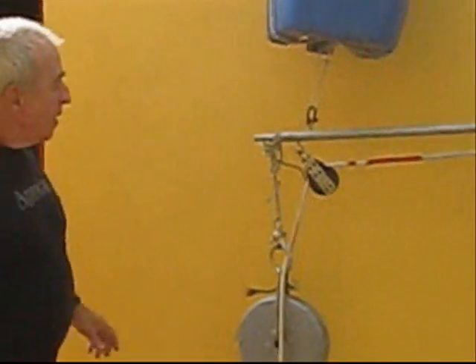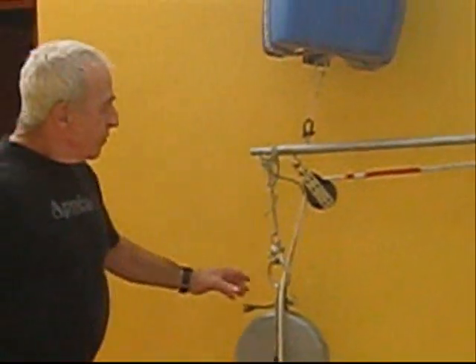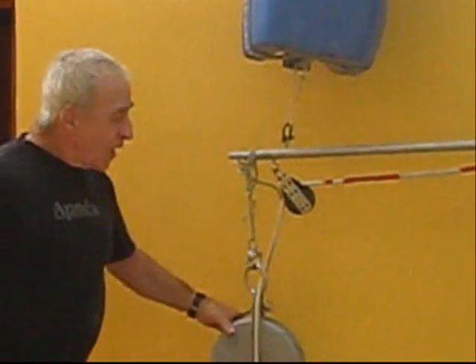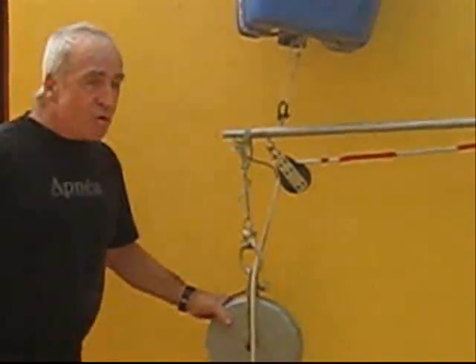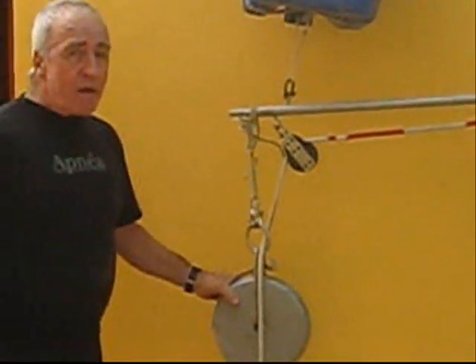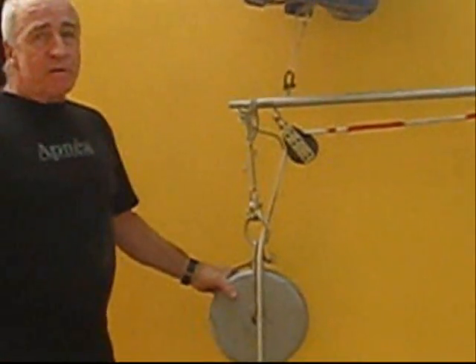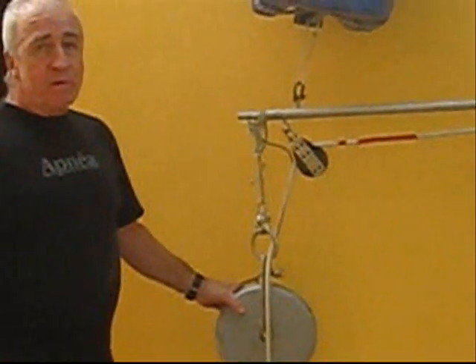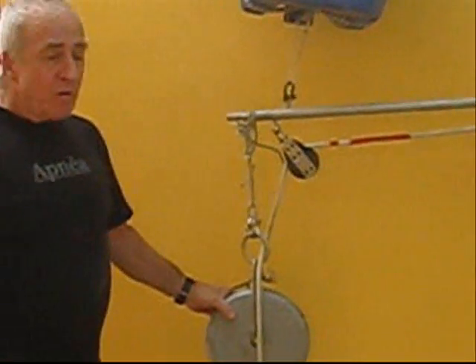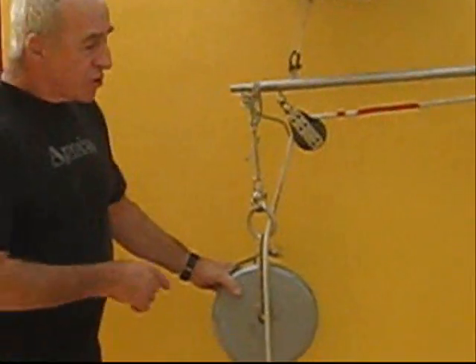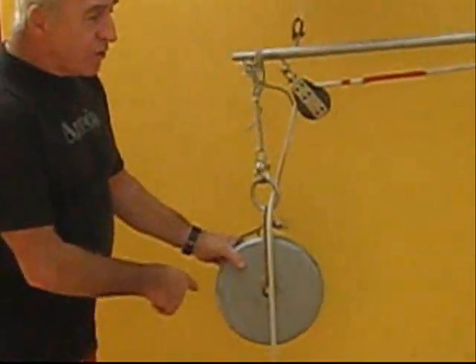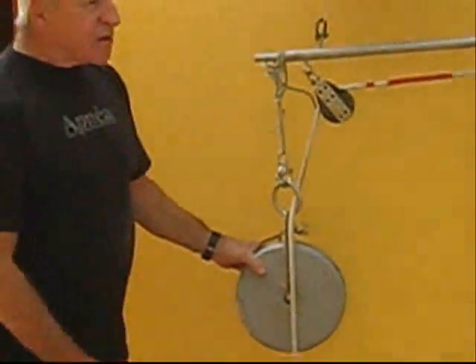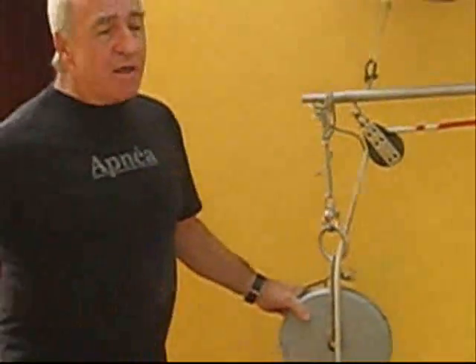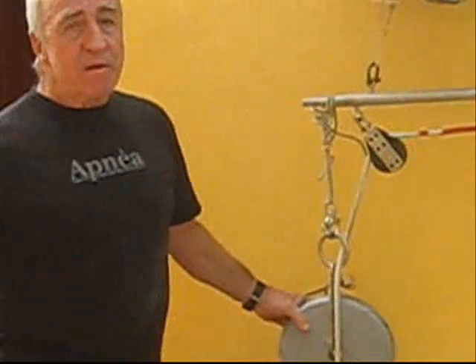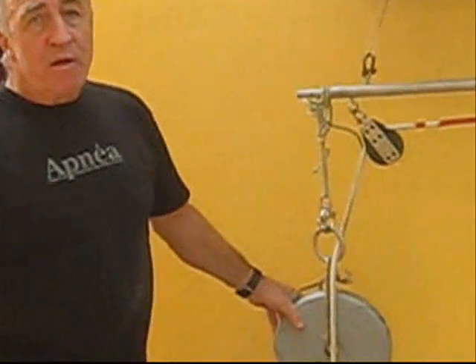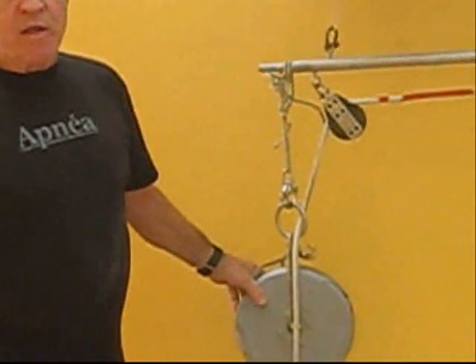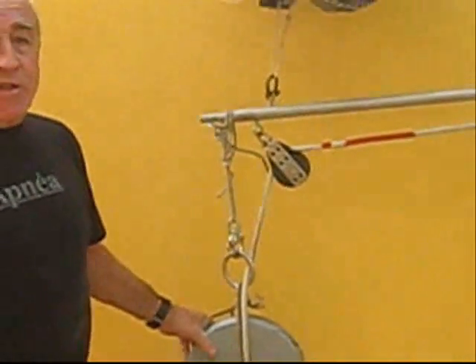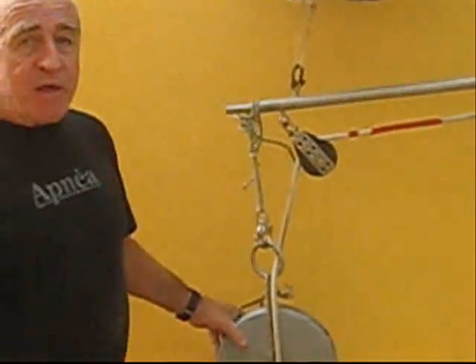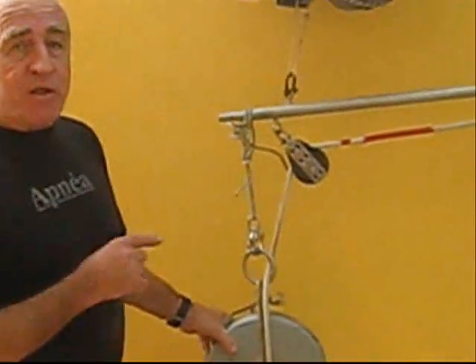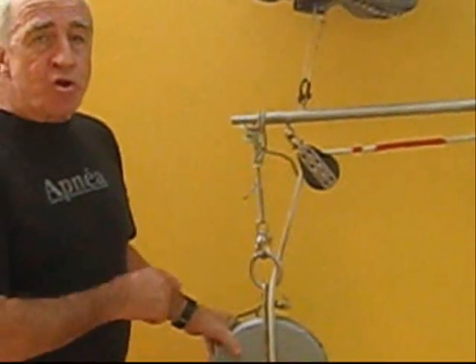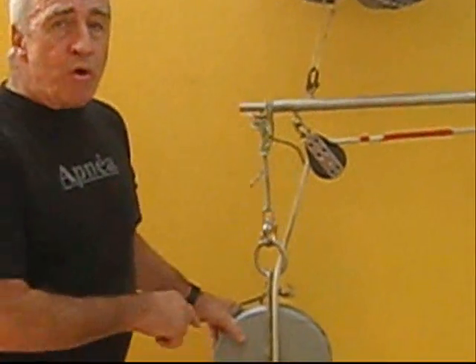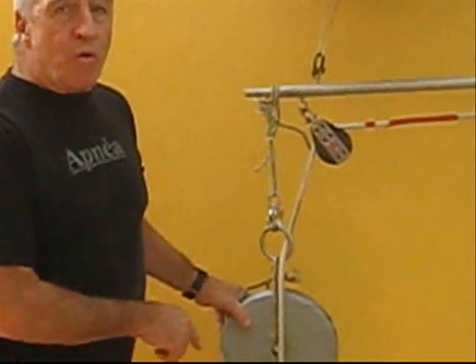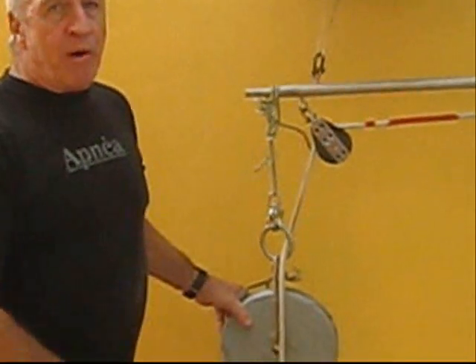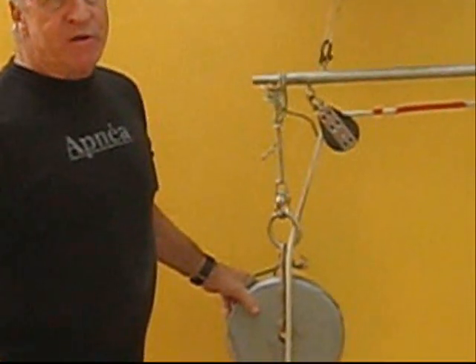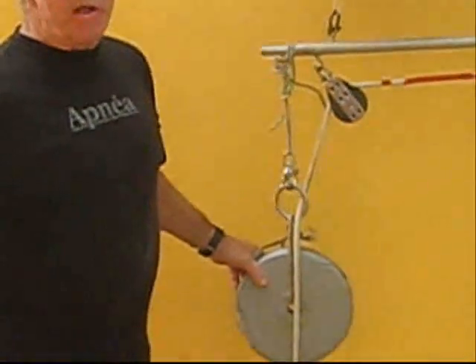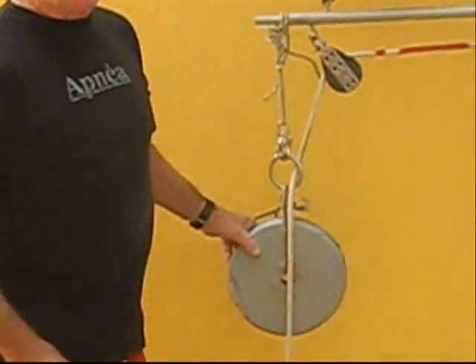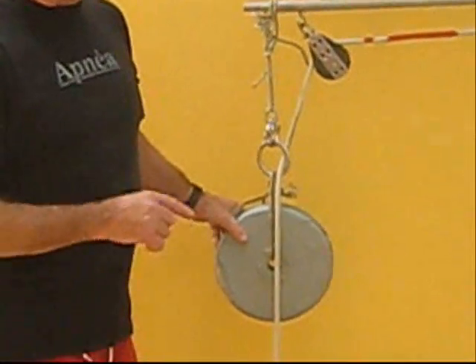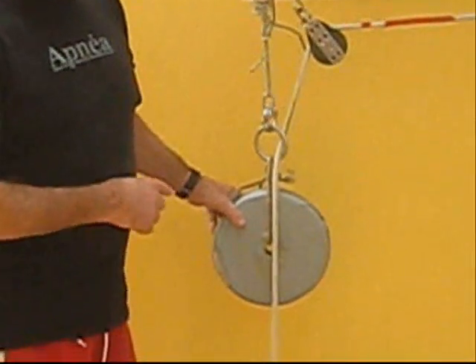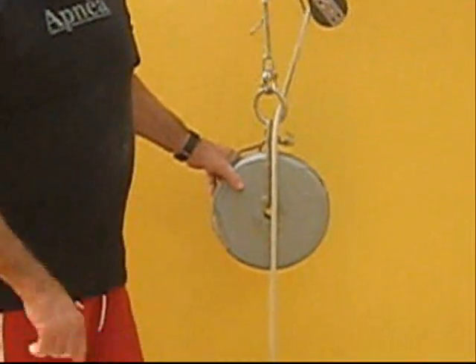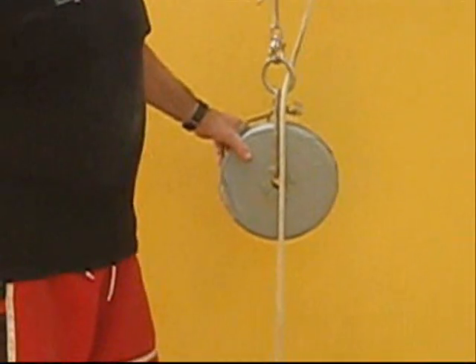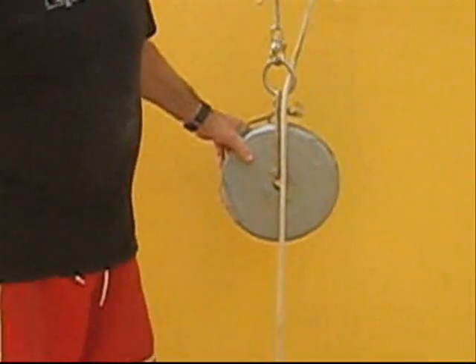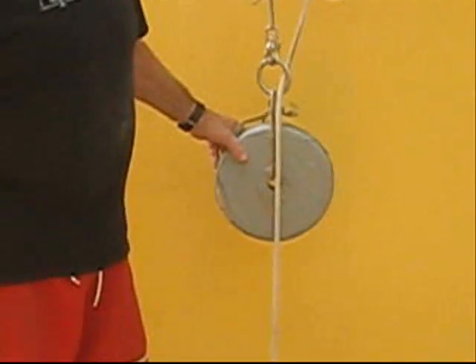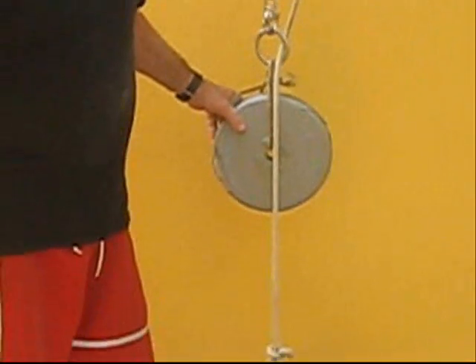The counterweight, which is on this side, is split into two equal parts, each of 15 kilos in this case.